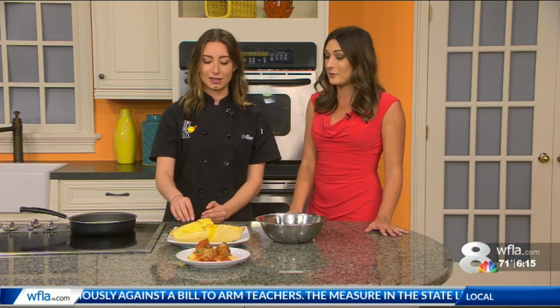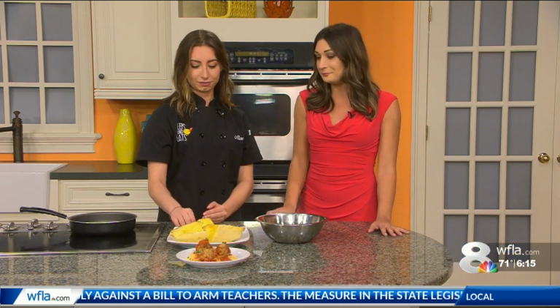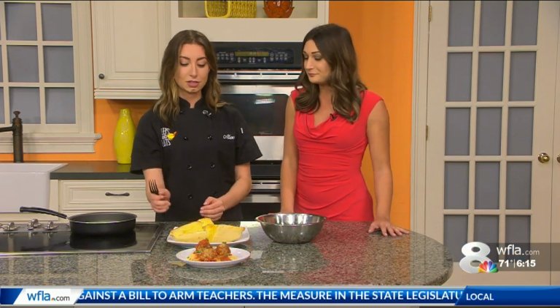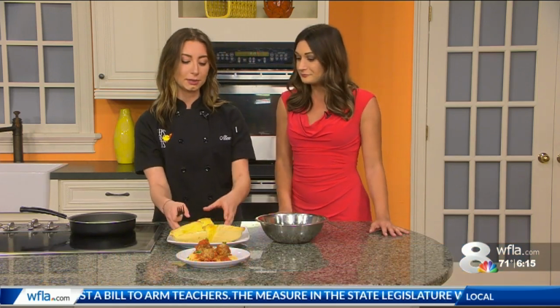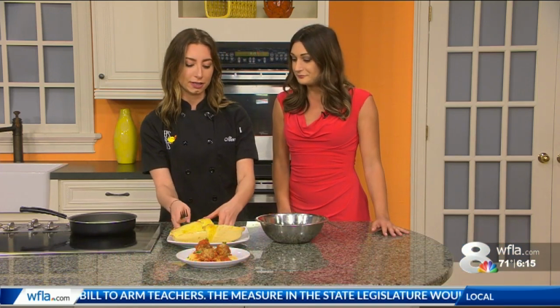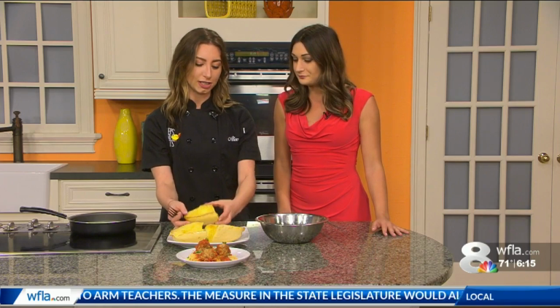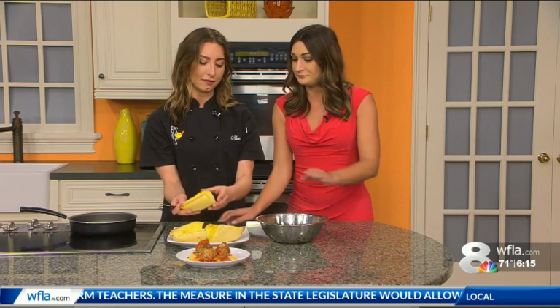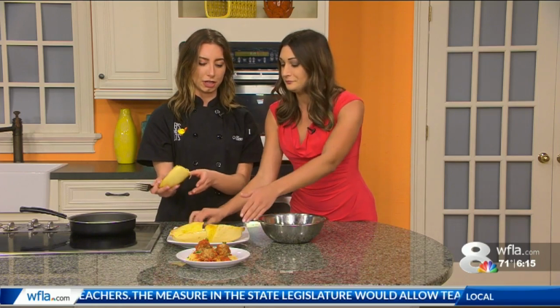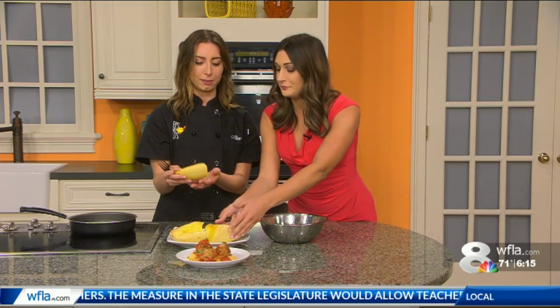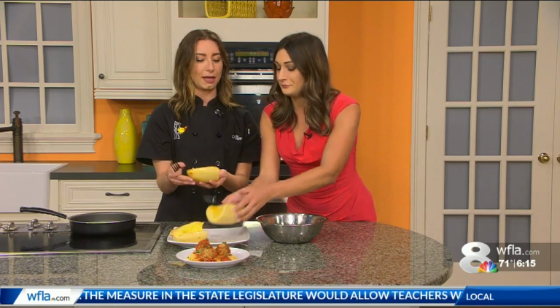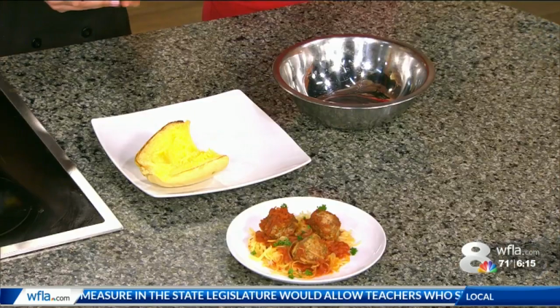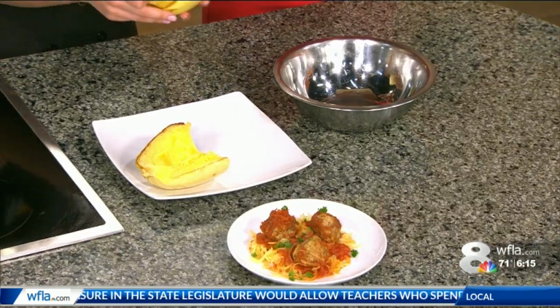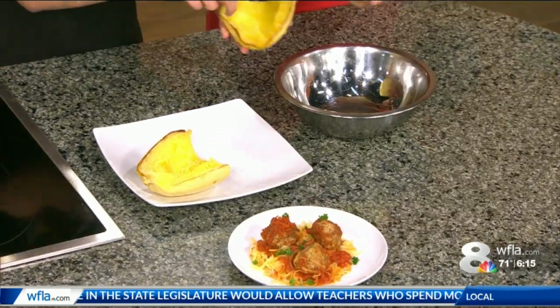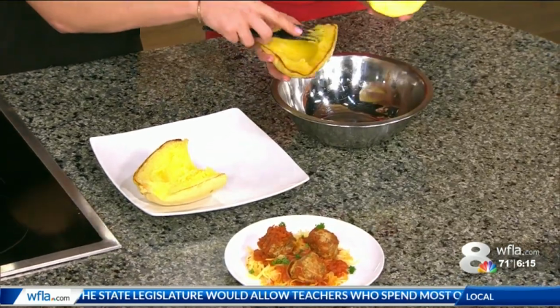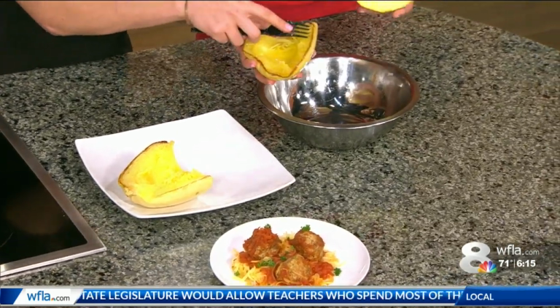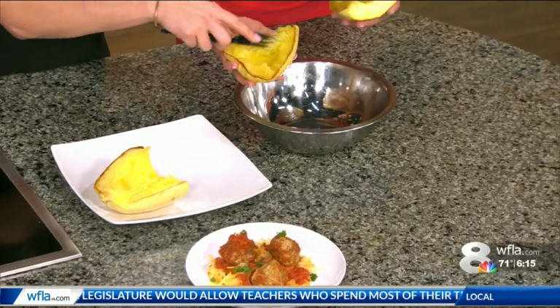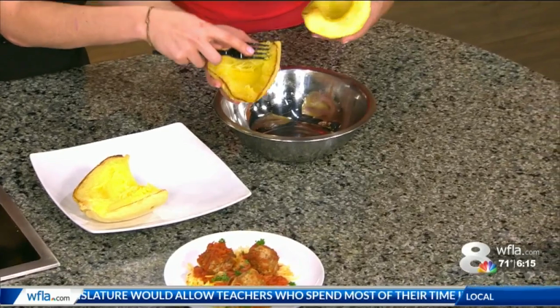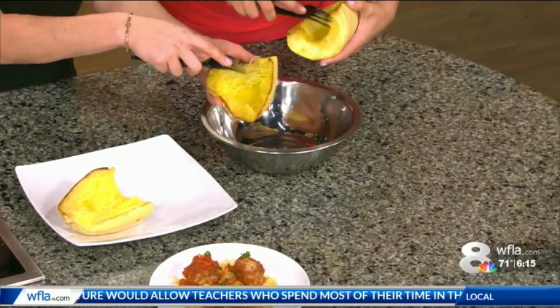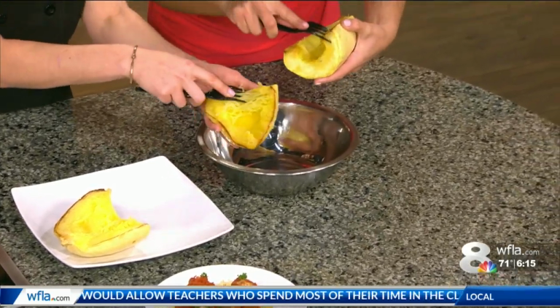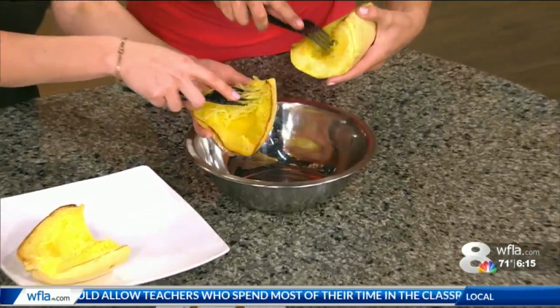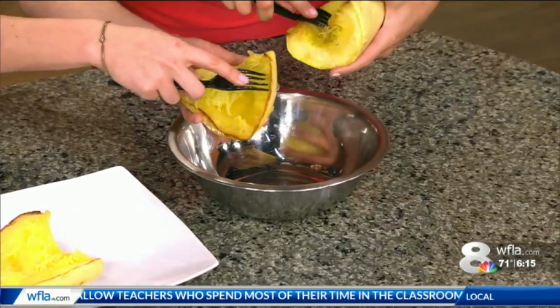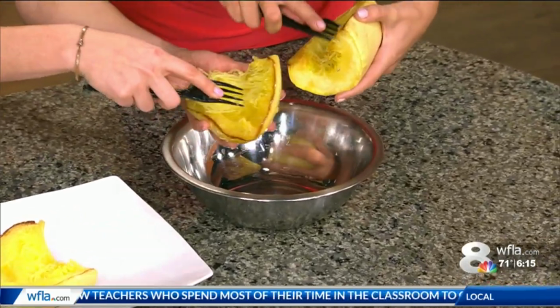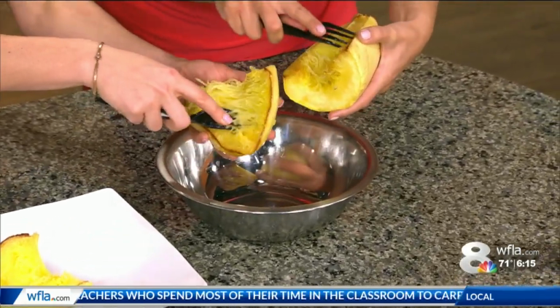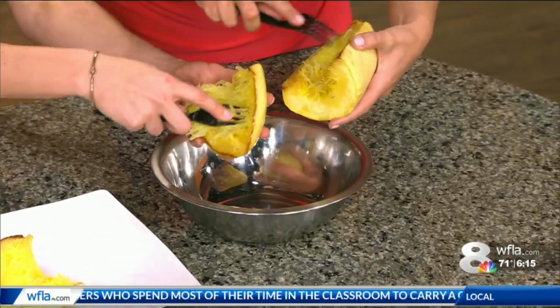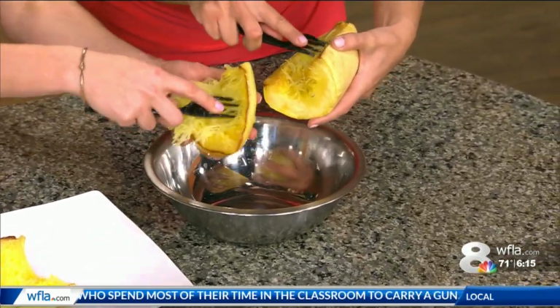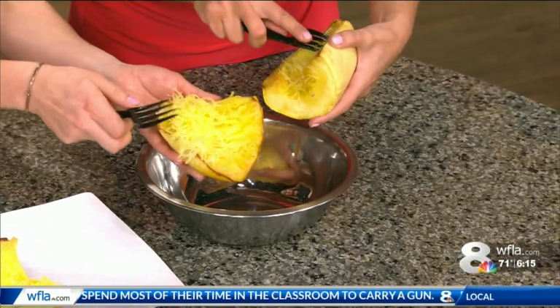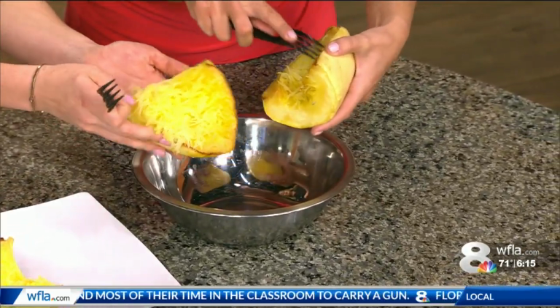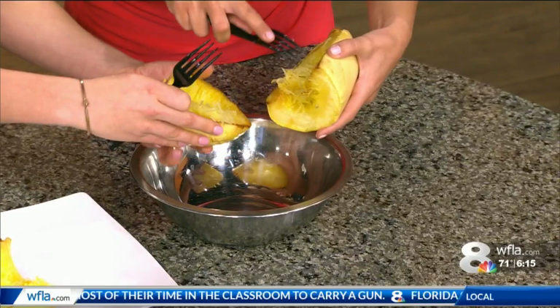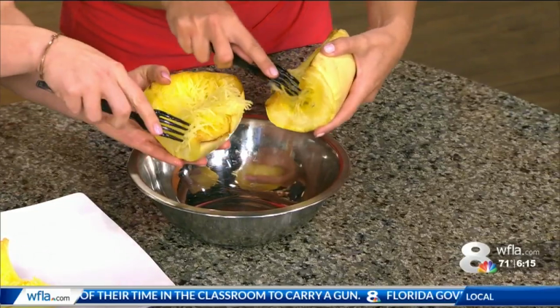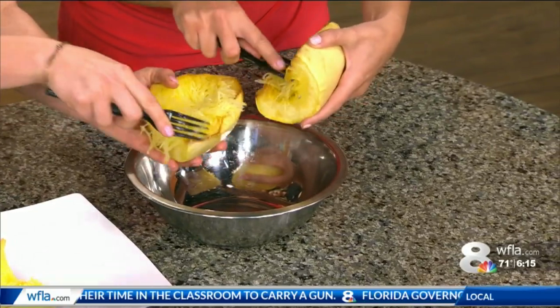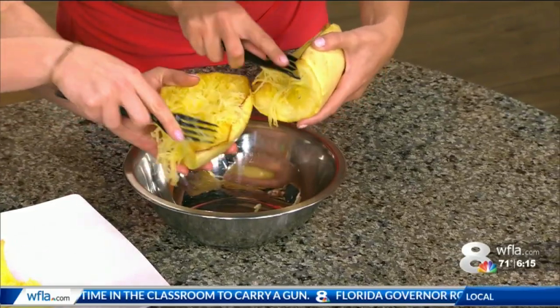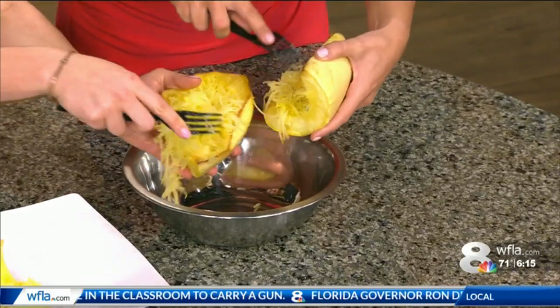So how do we do that? Basically we put our squash in the oven at 400. We bake it for 25 minutes, or until a fork can poke through. Then once it's out, we let it cool and we just scrape the inside. As you can see, it's turning into our noodles.